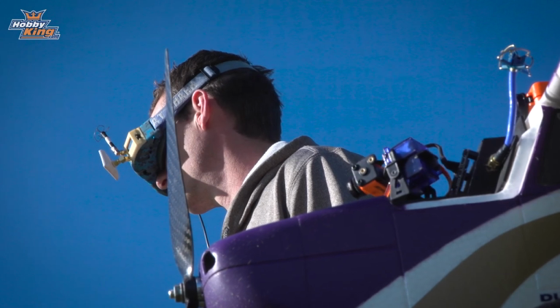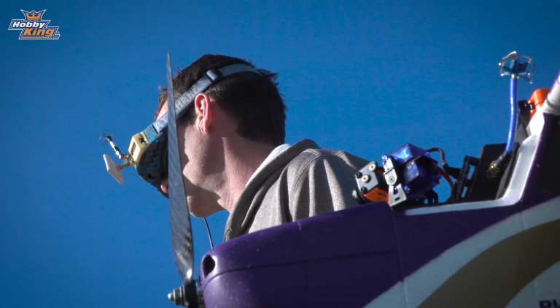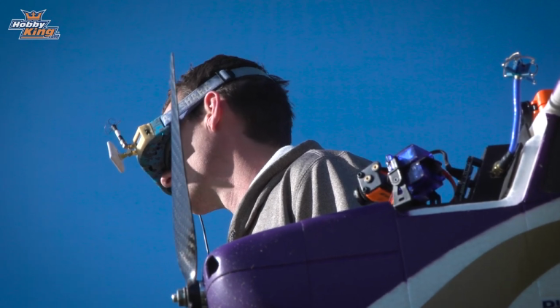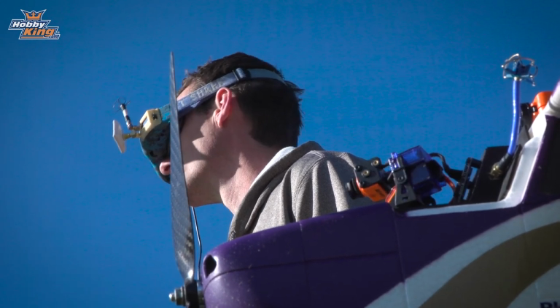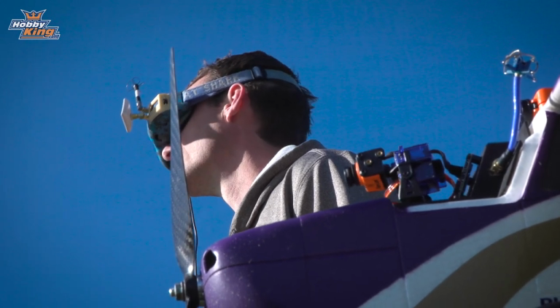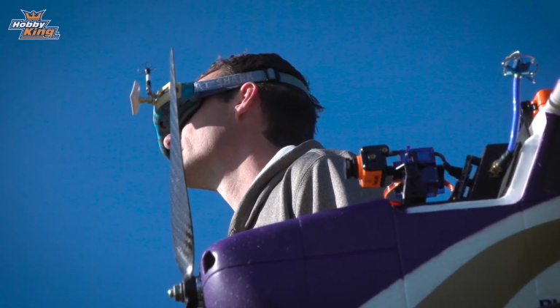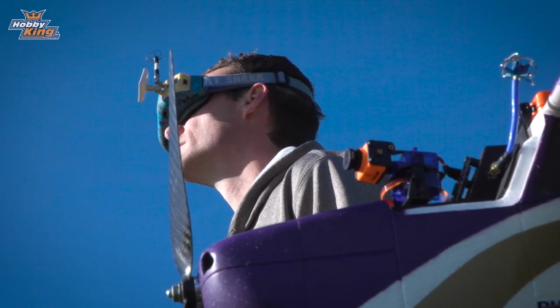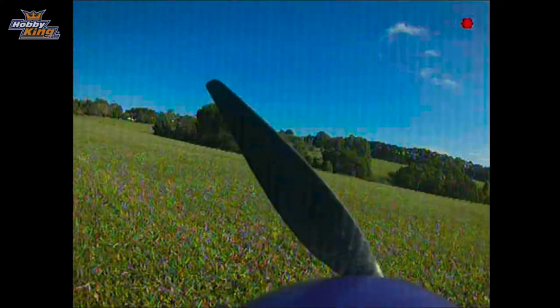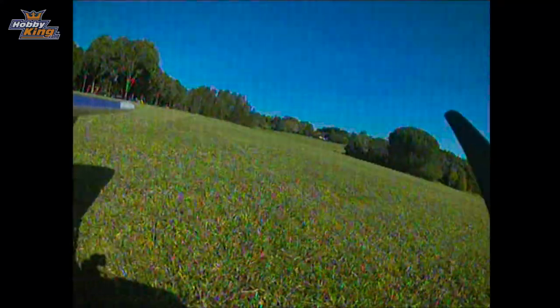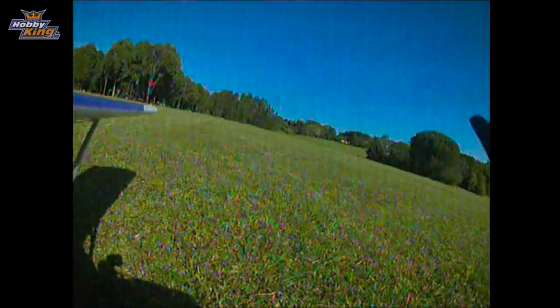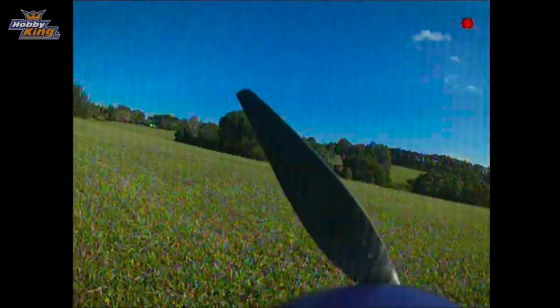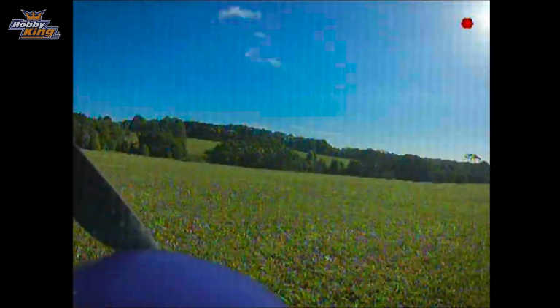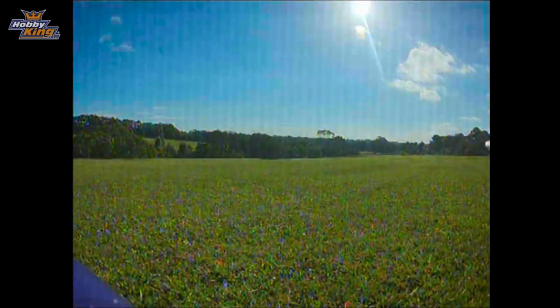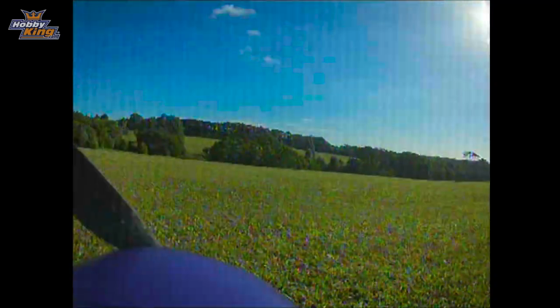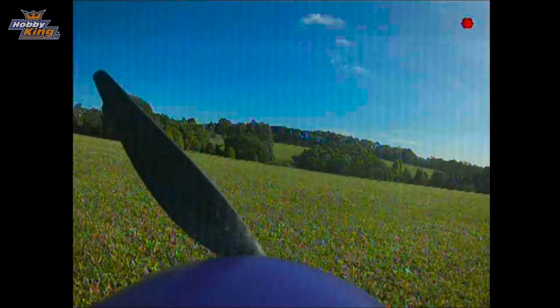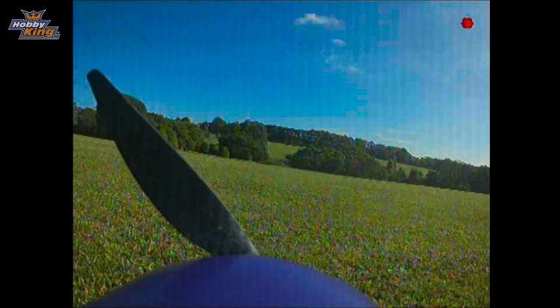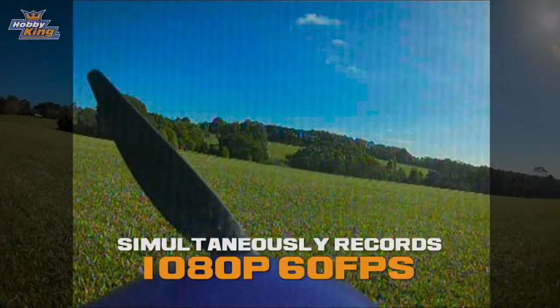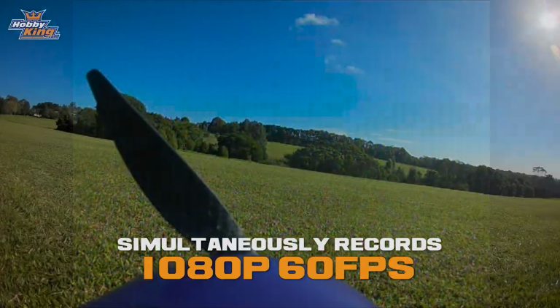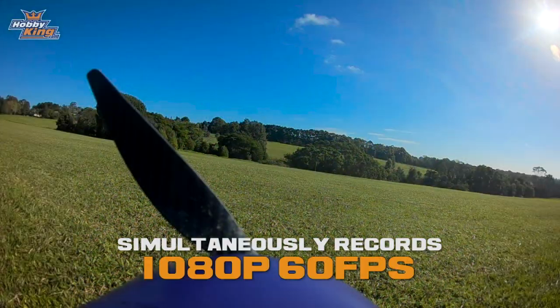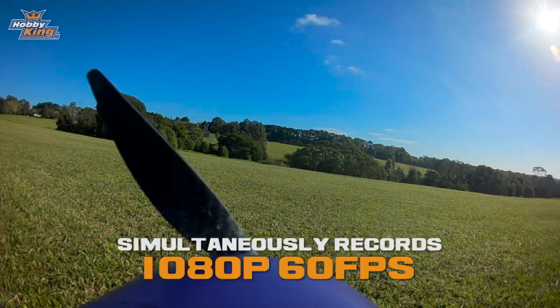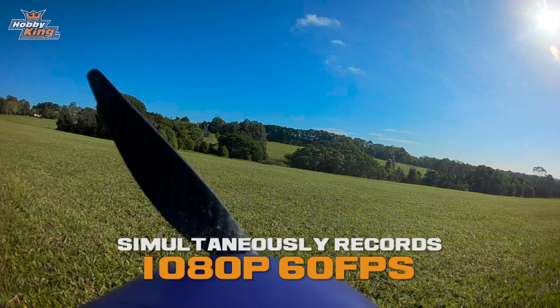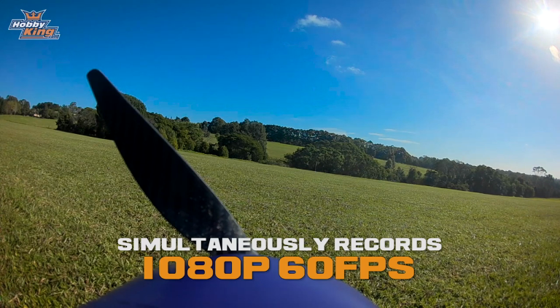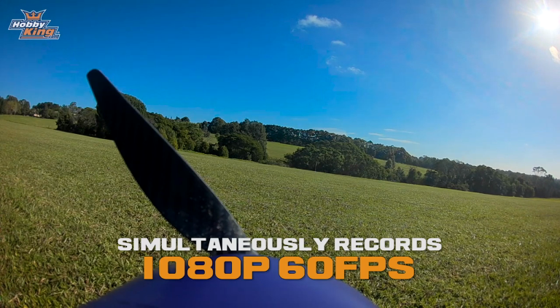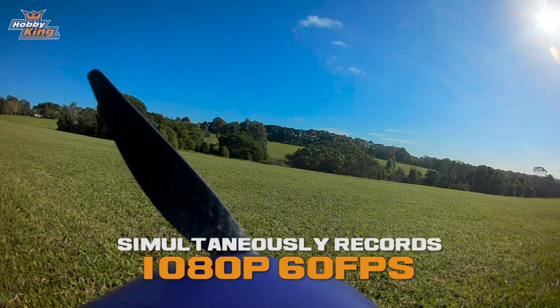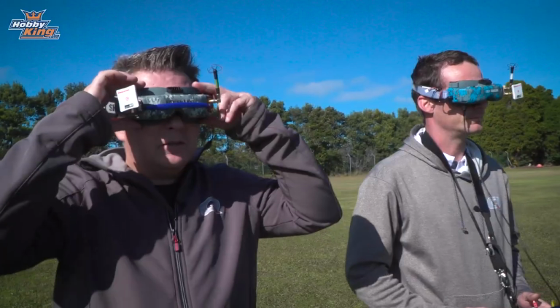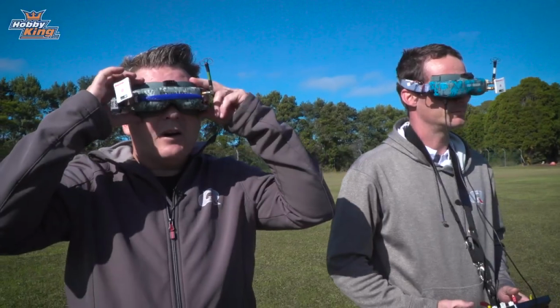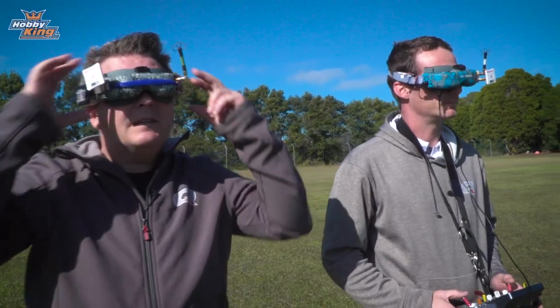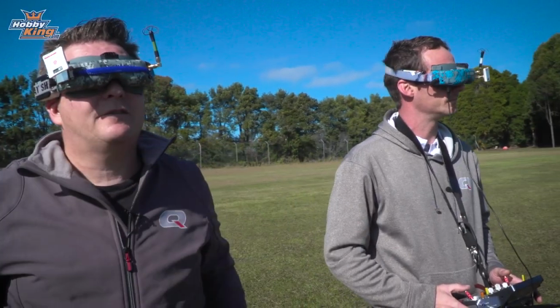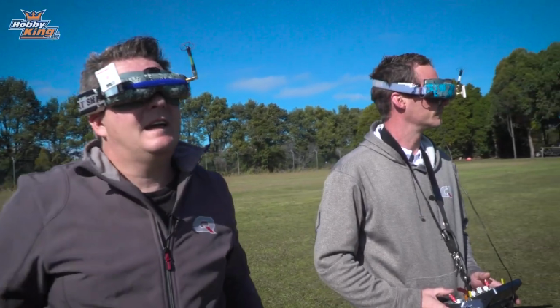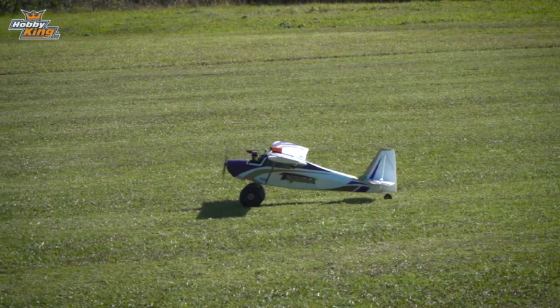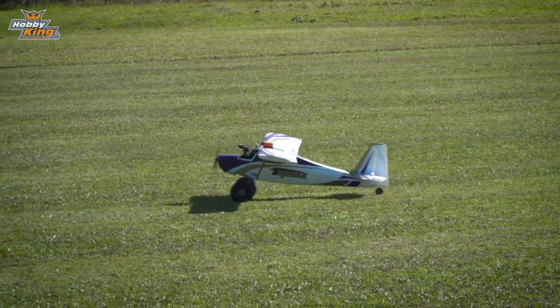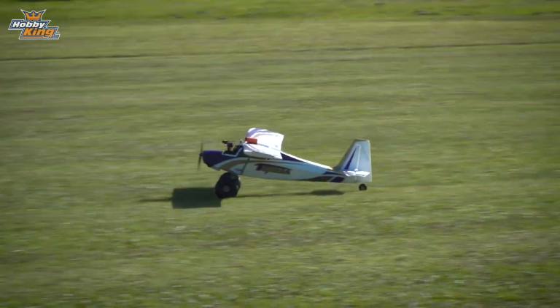The Runcam Split is a beautiful little lightweight modular design. Not only are we able to get the head tracking FPV feed, but we're able to record in HD. So hopefully we get some good footage from this. I'm just here to enjoy the ride — Nick's gonna fly and do the head tracking as well.